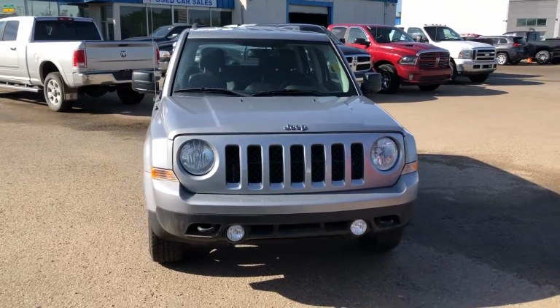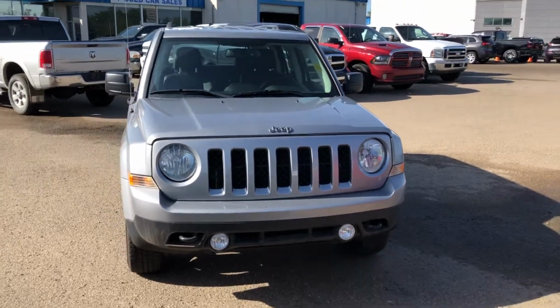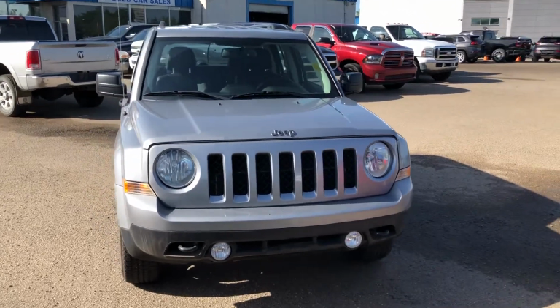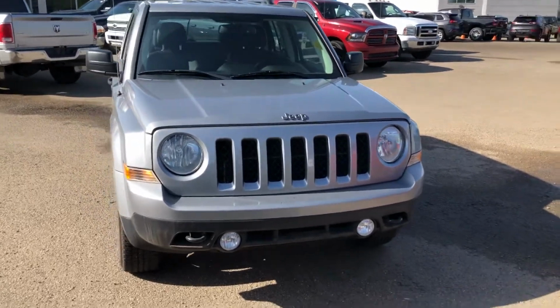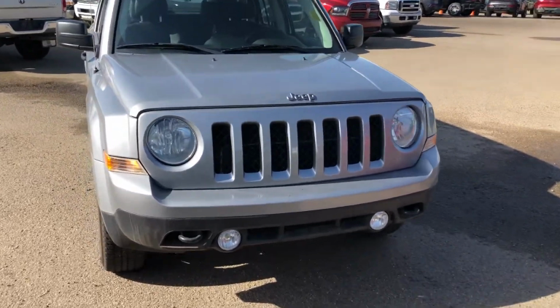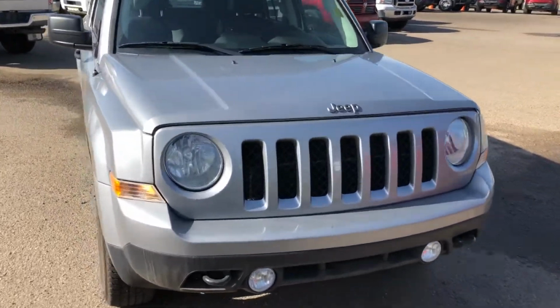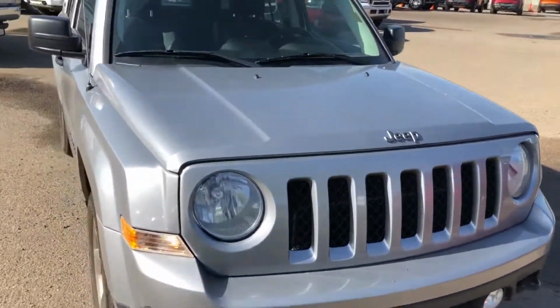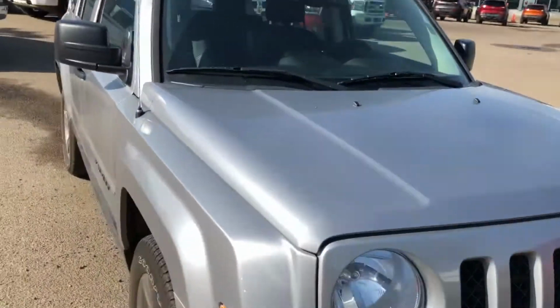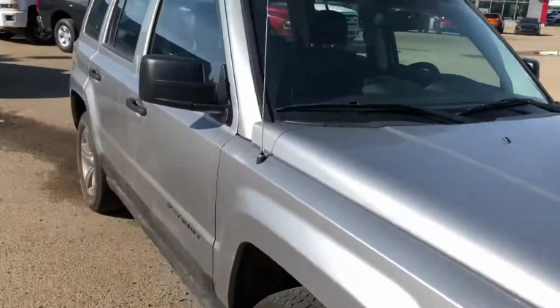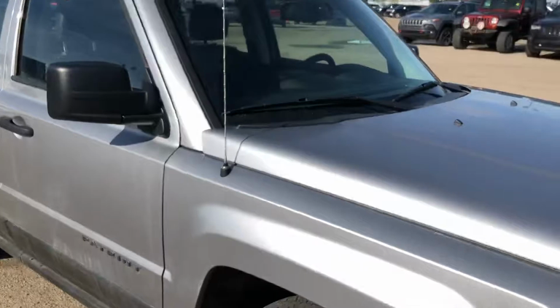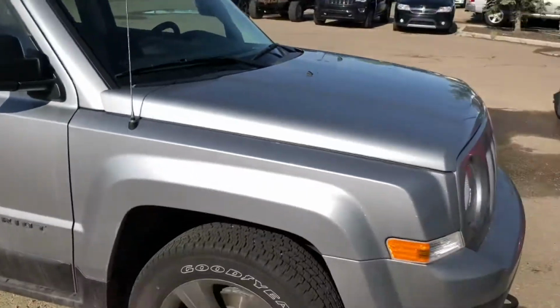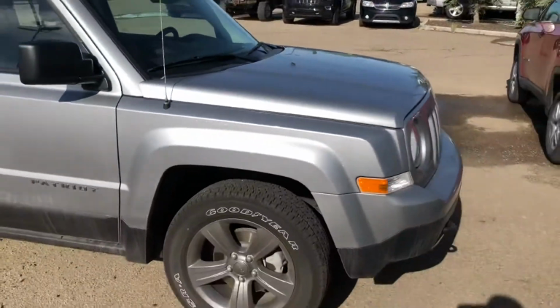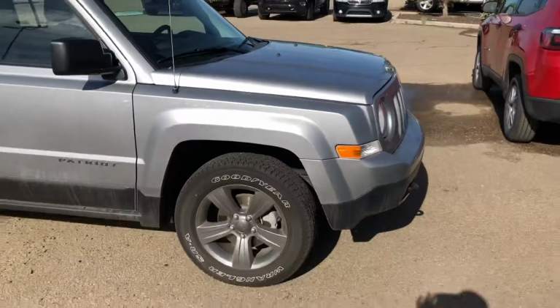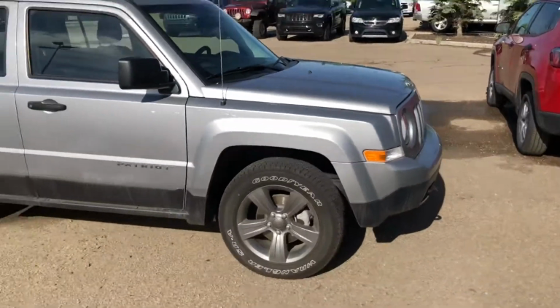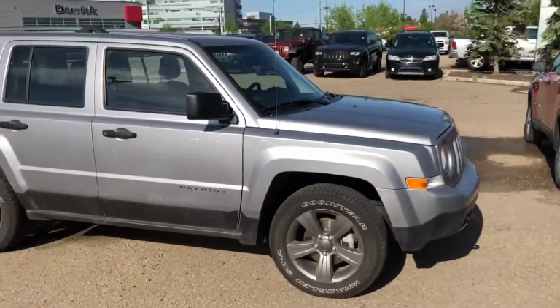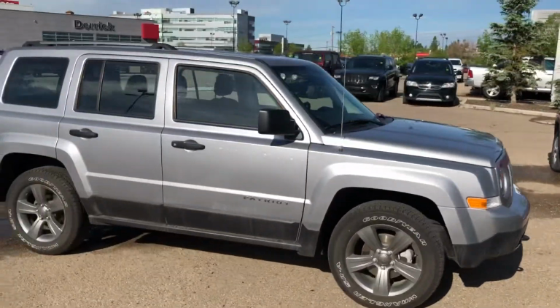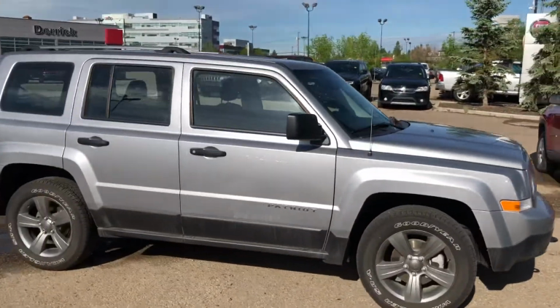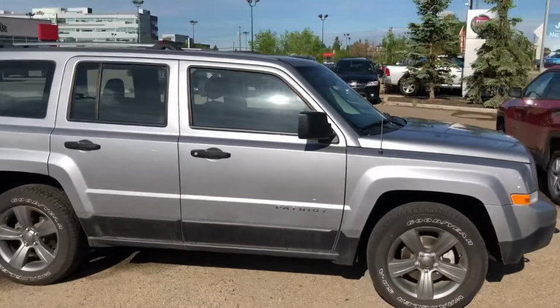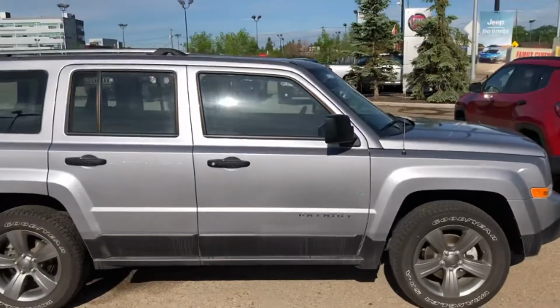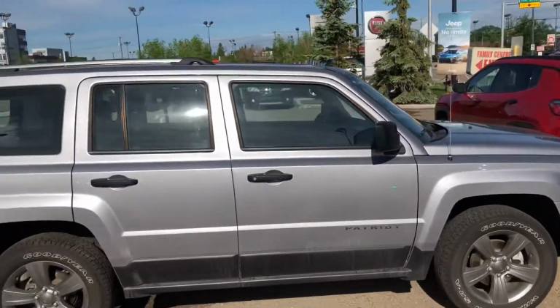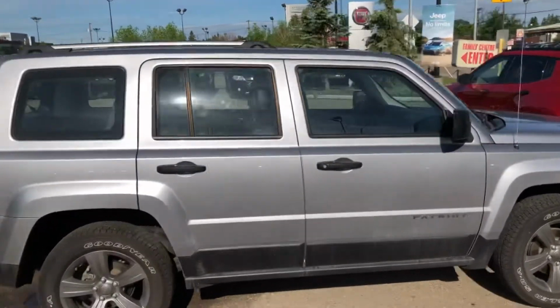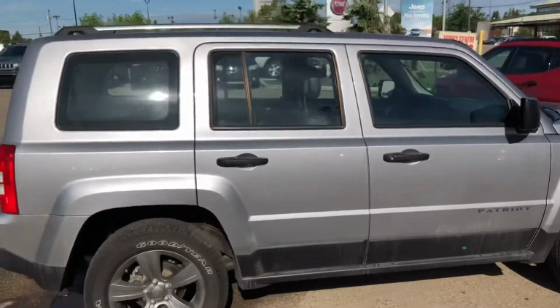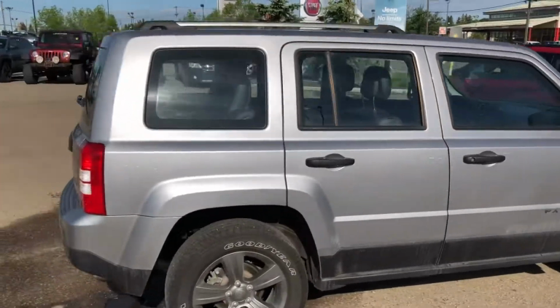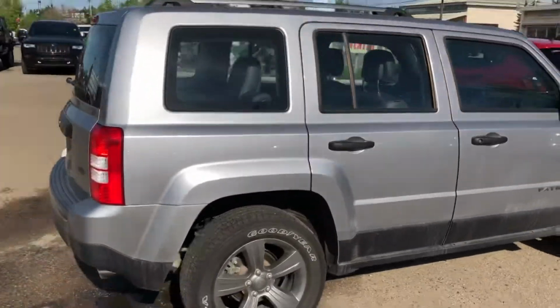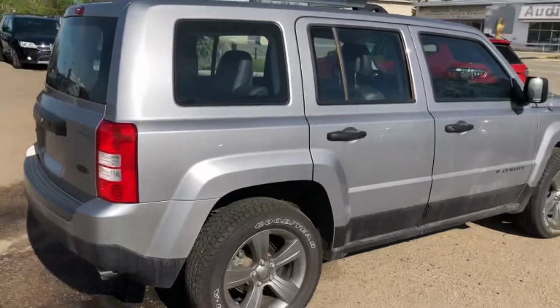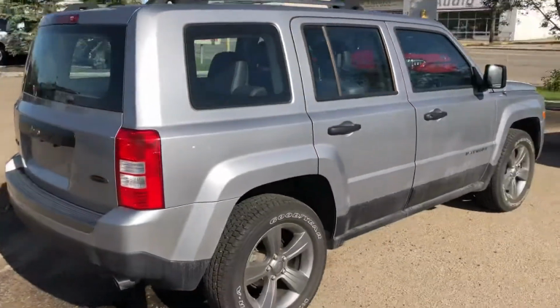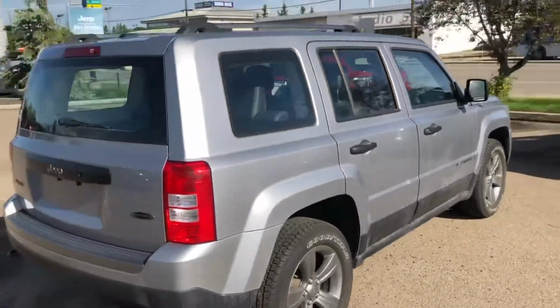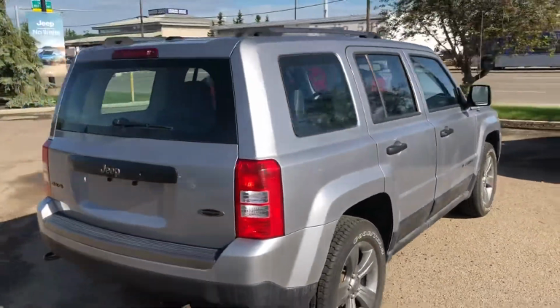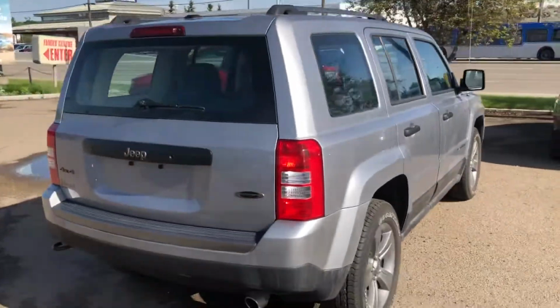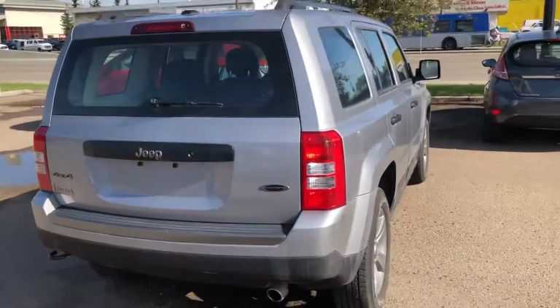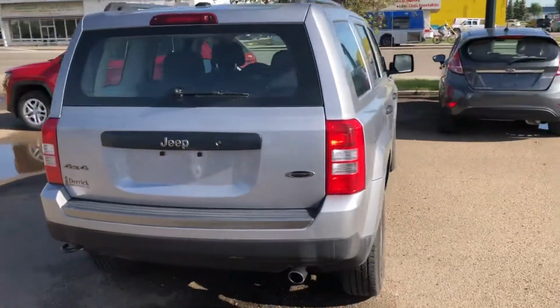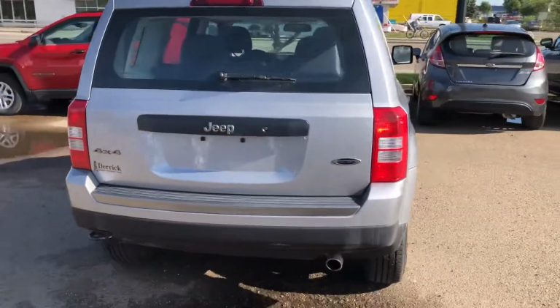Hi Lise, Kyle here from Derek Dodge. Just wanted to send you a quick video of the Patriot you were looking at. So here it is — it's a 2017 Patriot Sport. It's in really good condition on the outside and it's basically brand new.